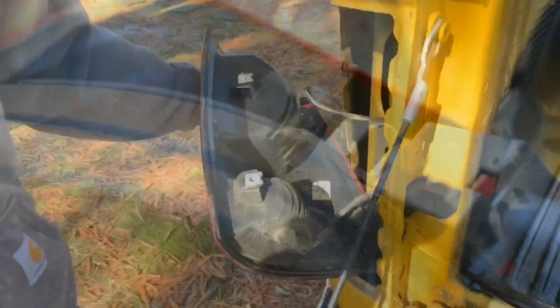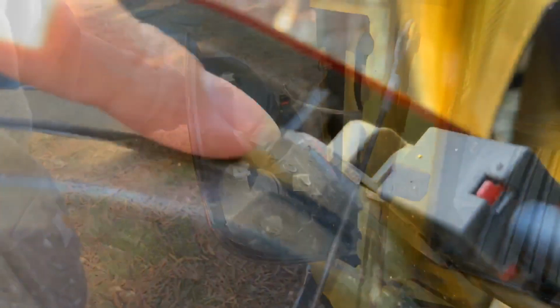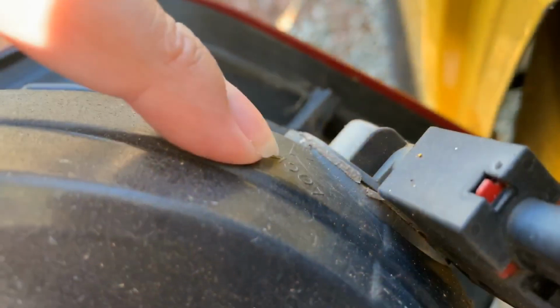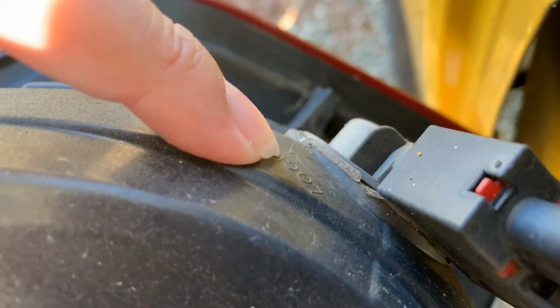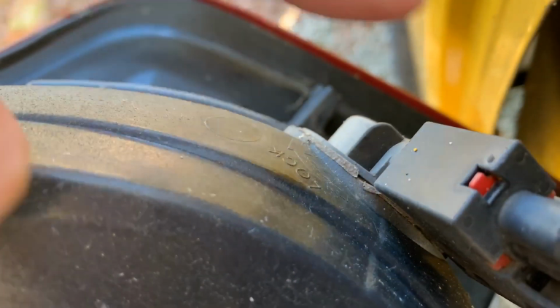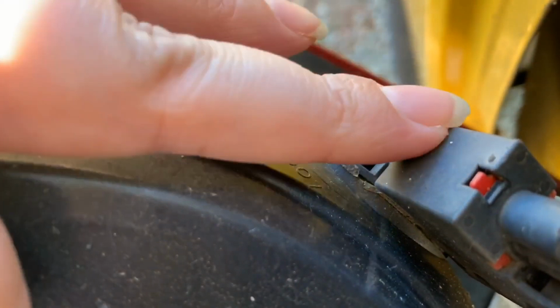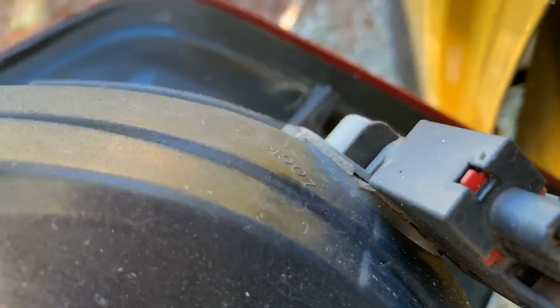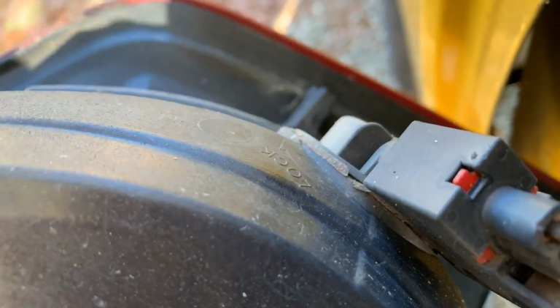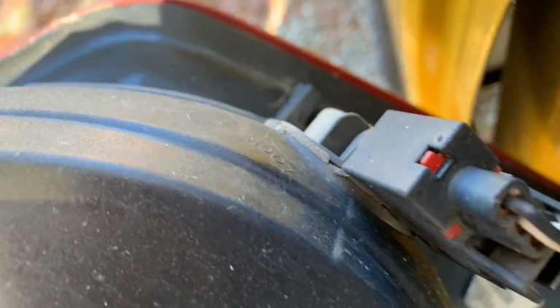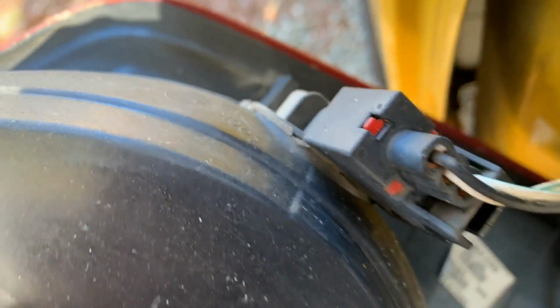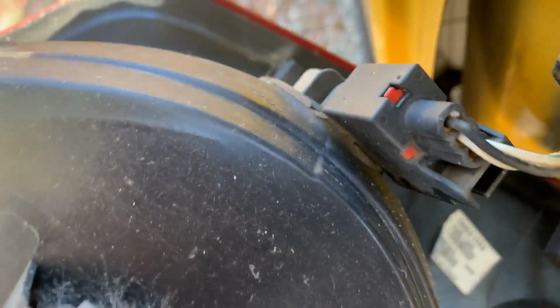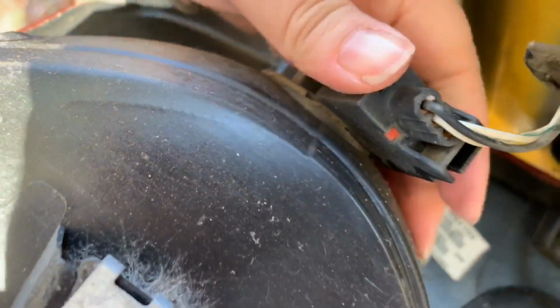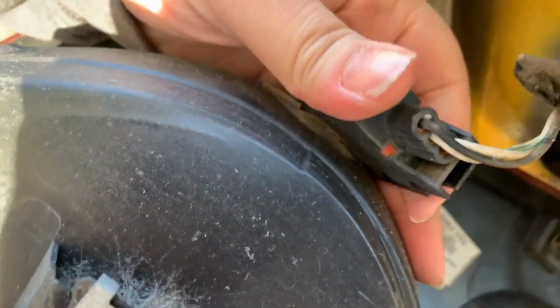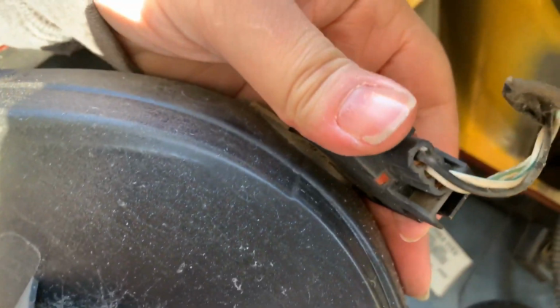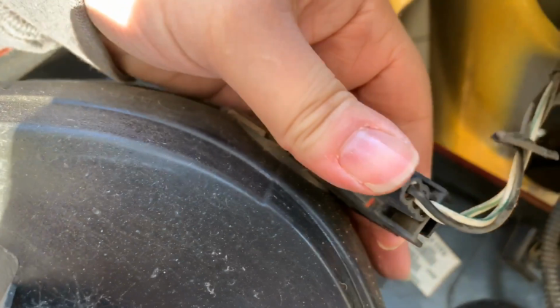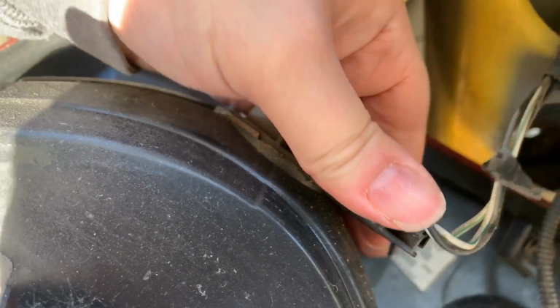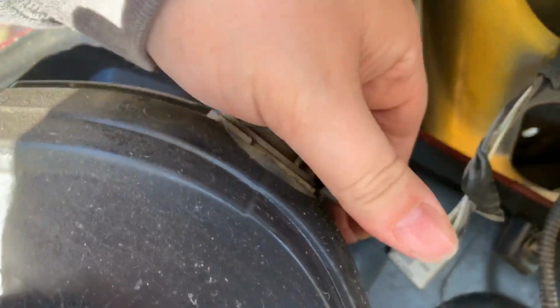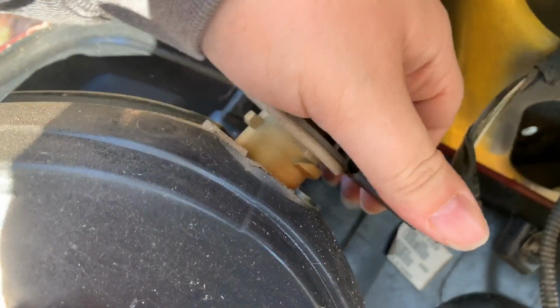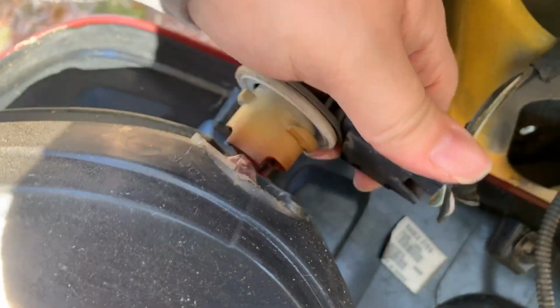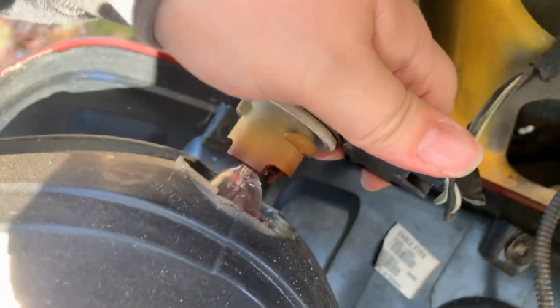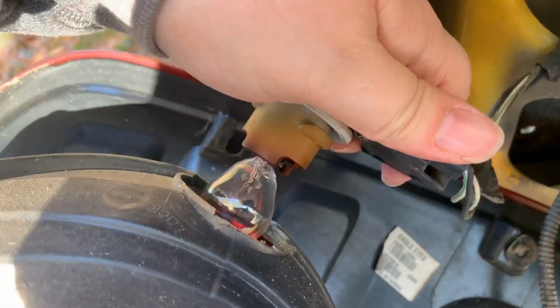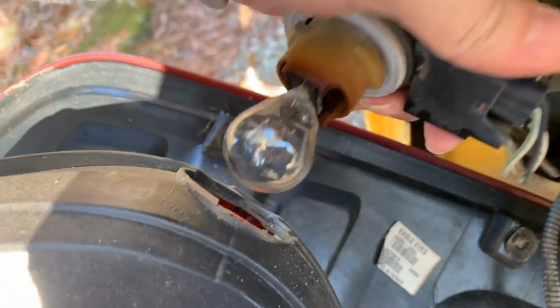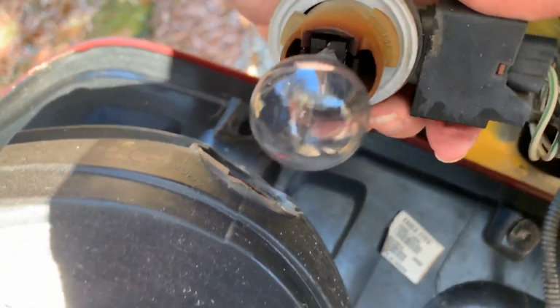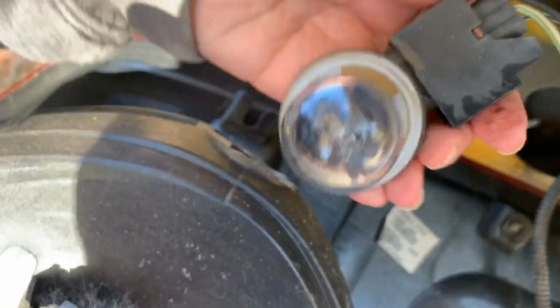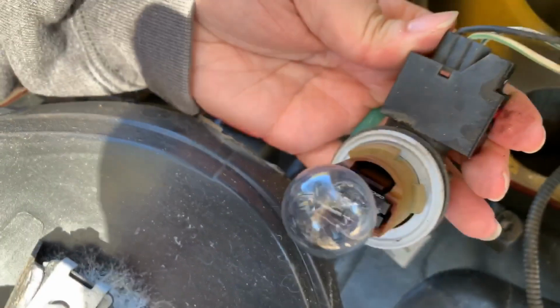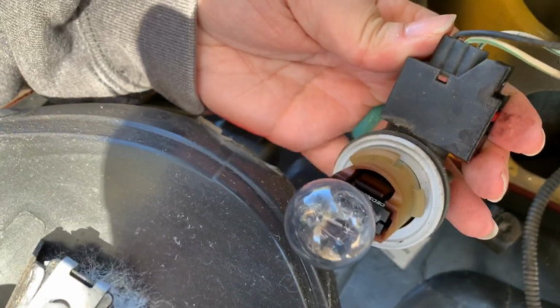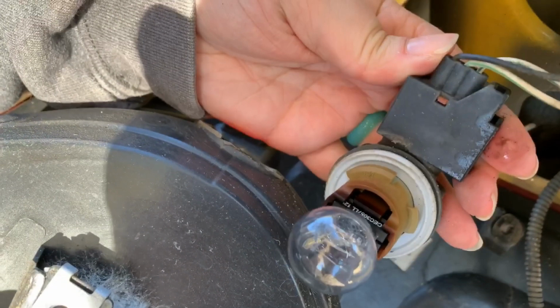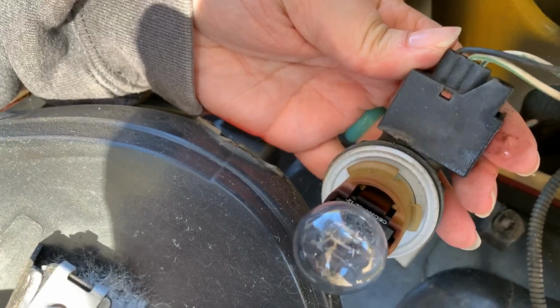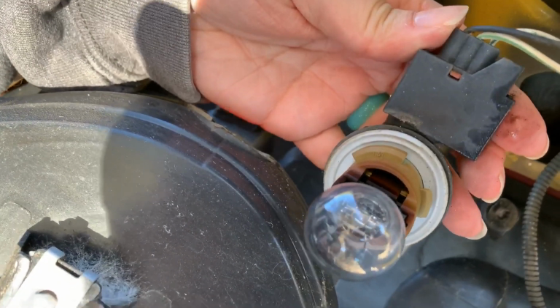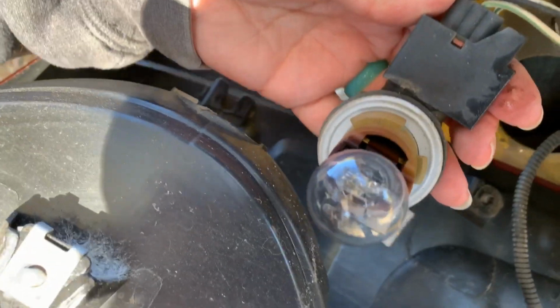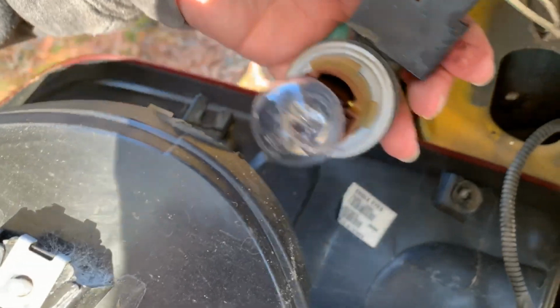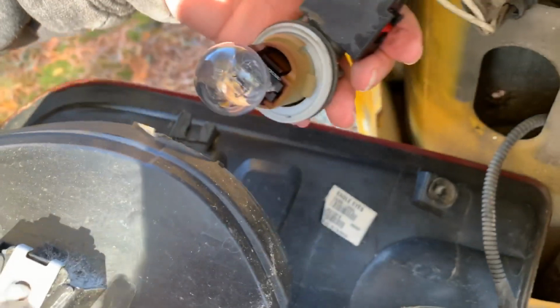This way locks it, so we just got to turn it the opposite way — and there you go, there's the bad bulb. We just got to put the new one in.